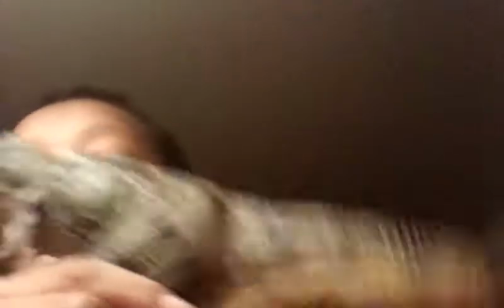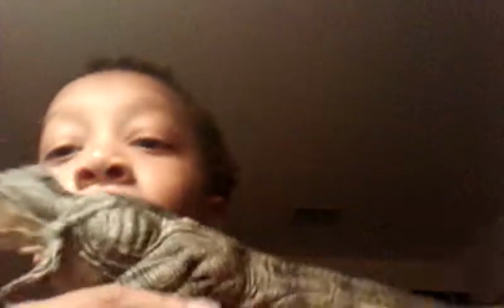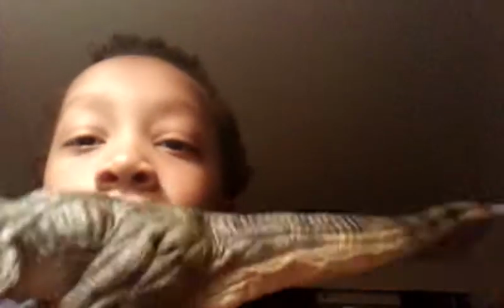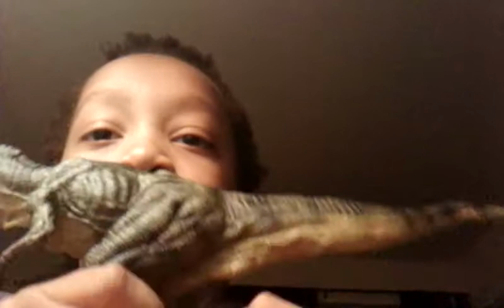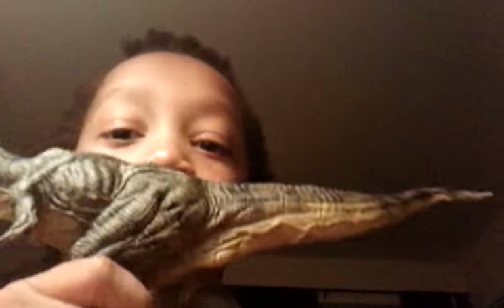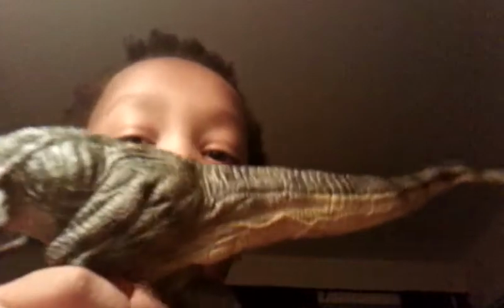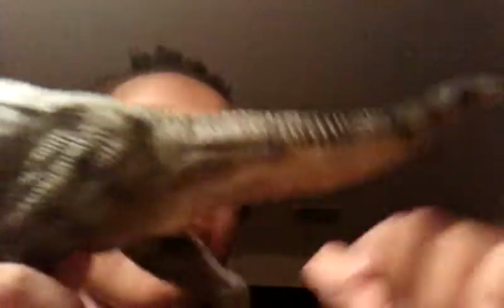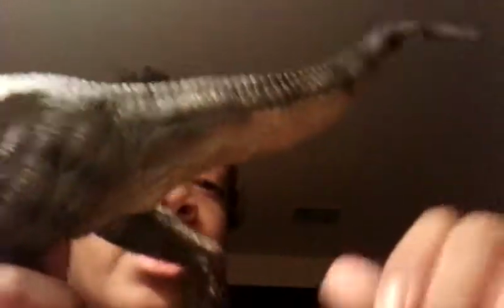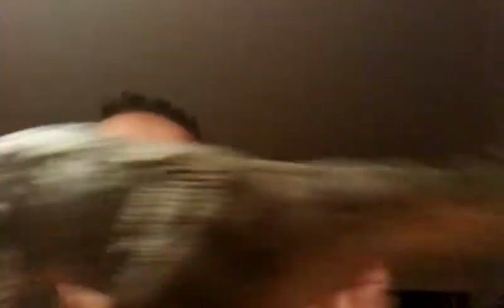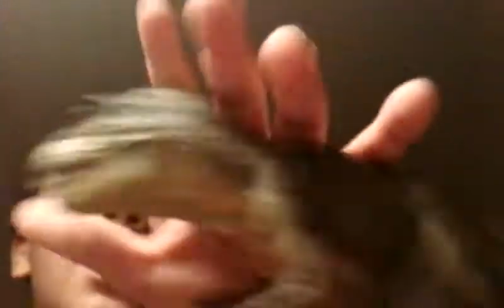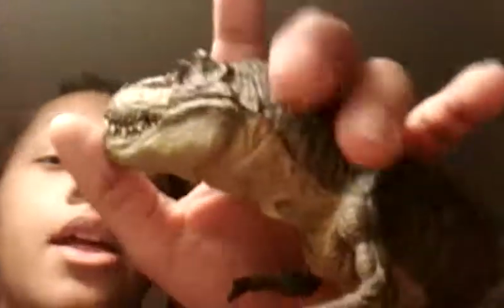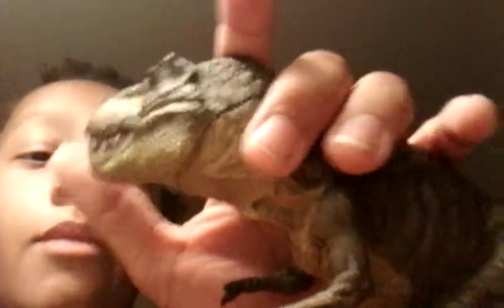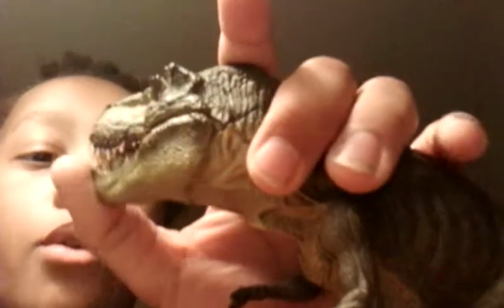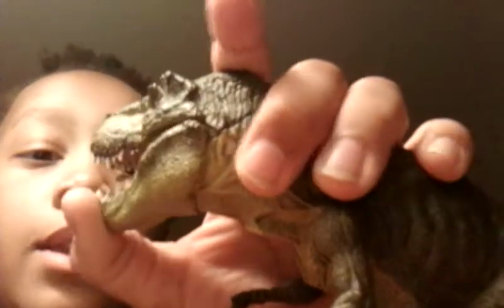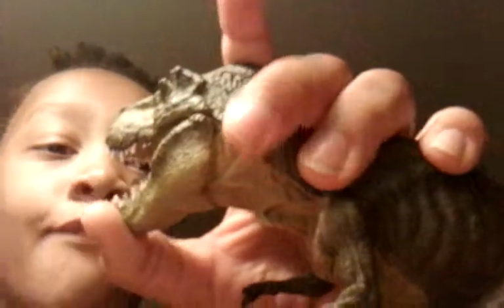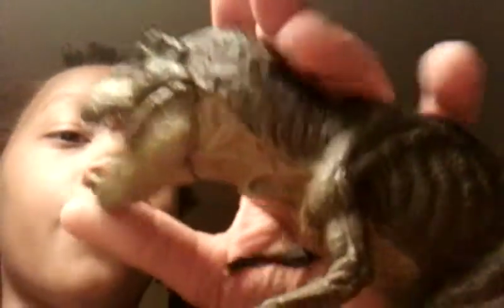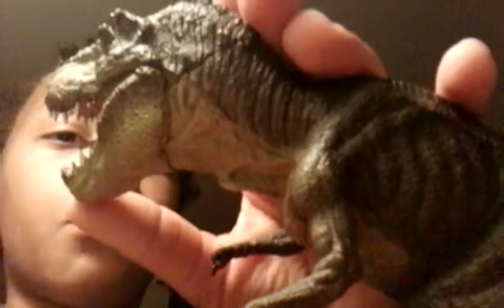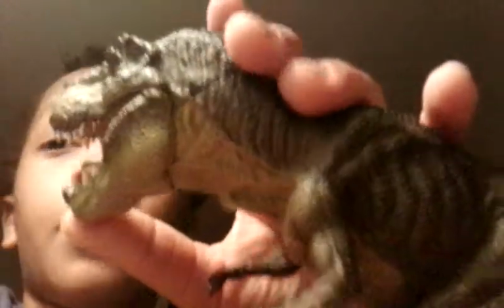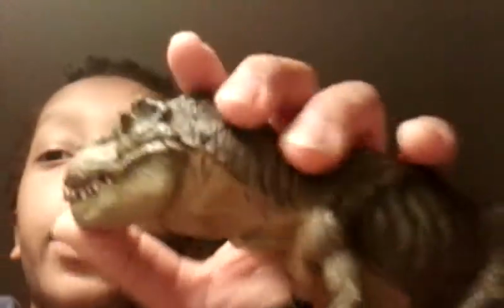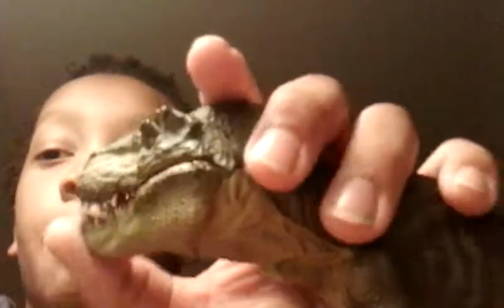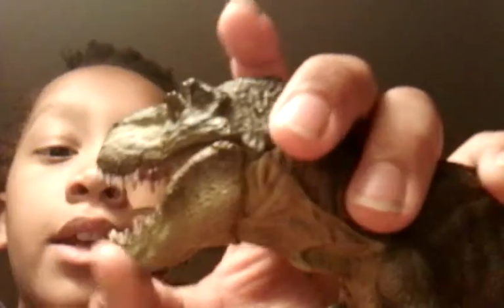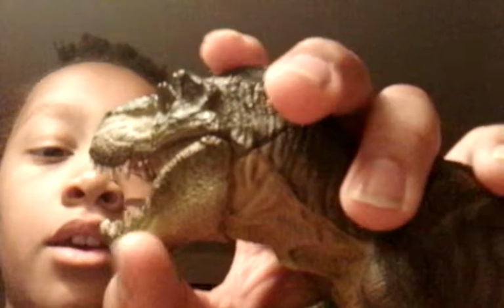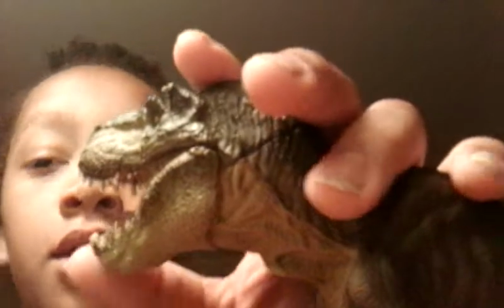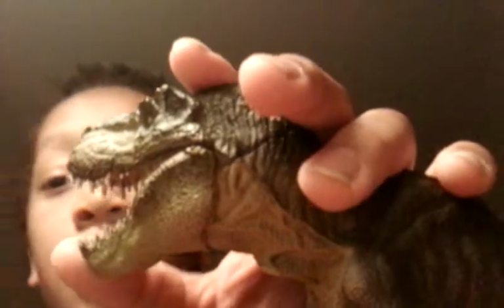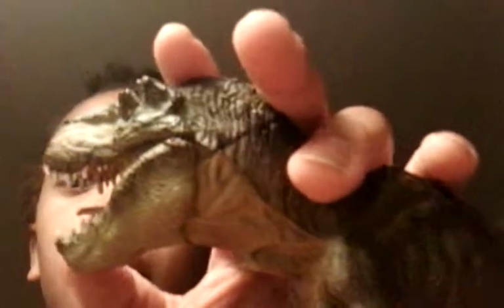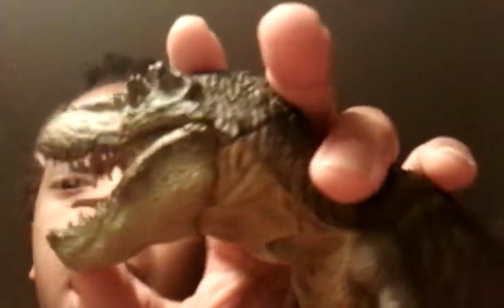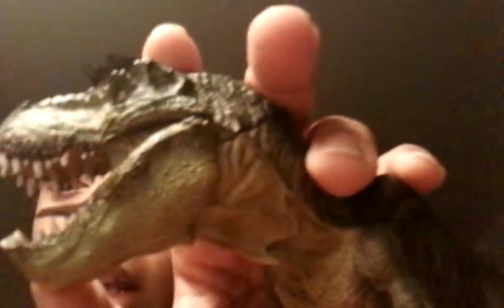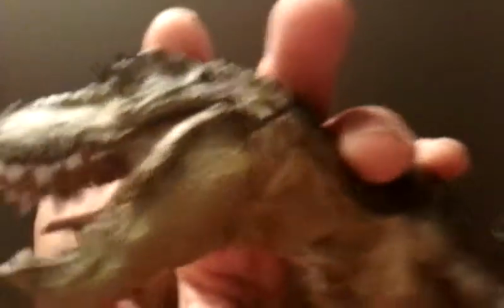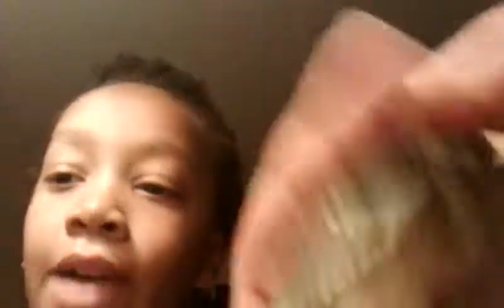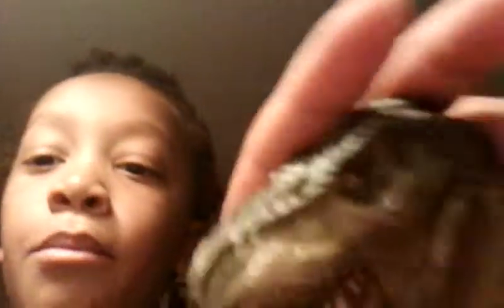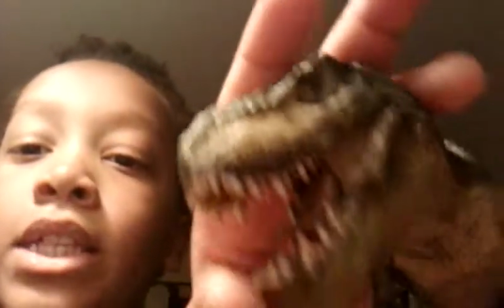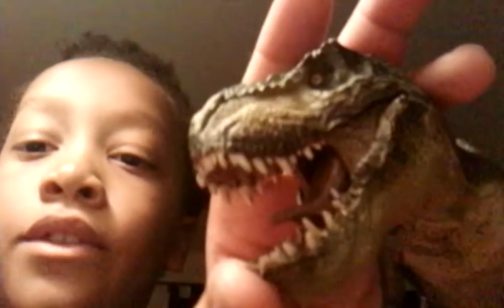This is very accurate, except it doesn't have feathers, which I really don't mind. And it does have the blade teeth.